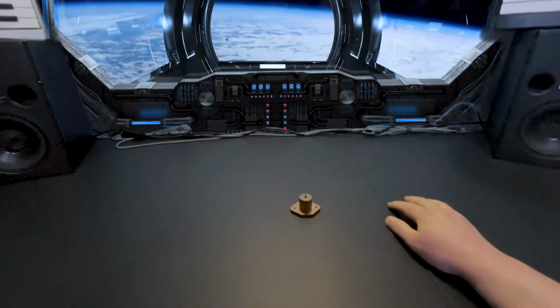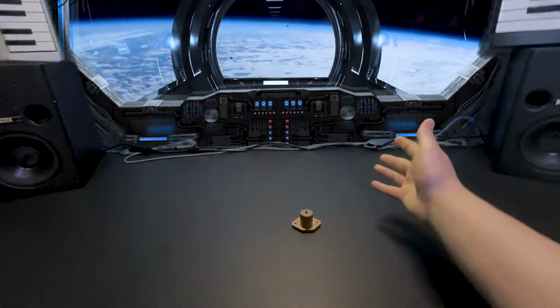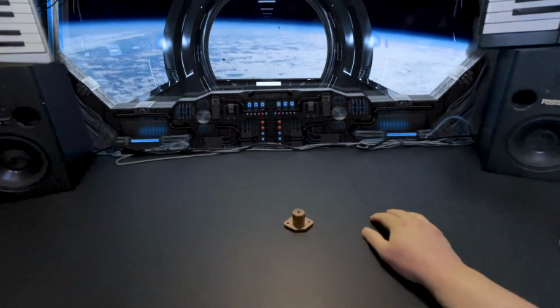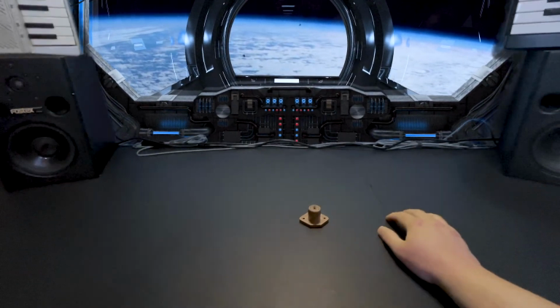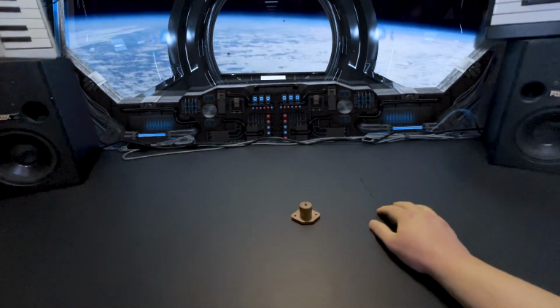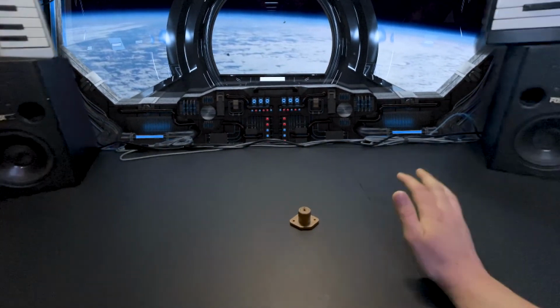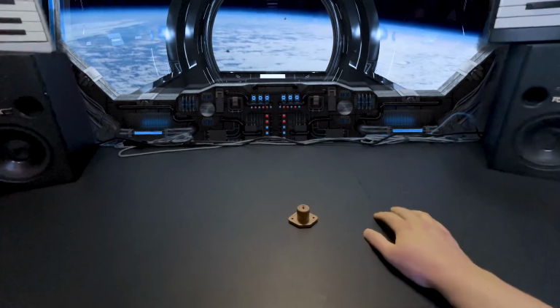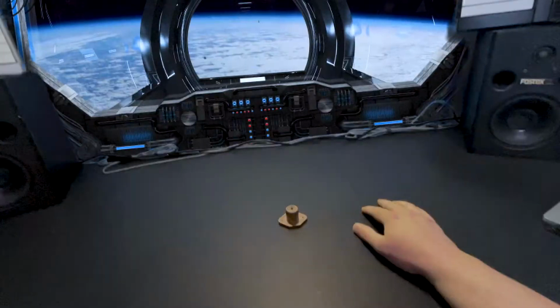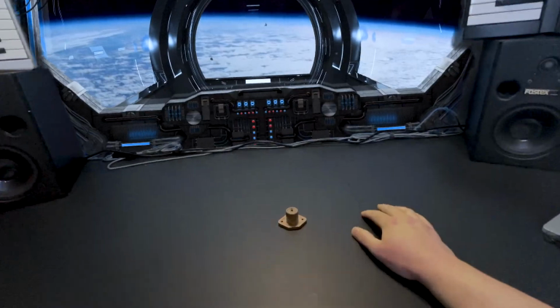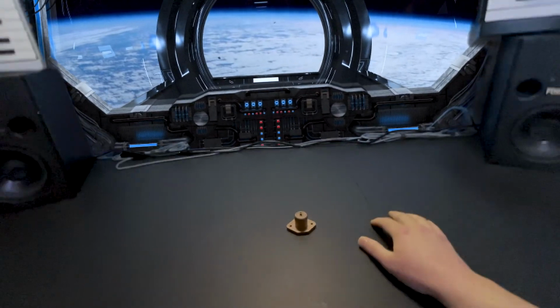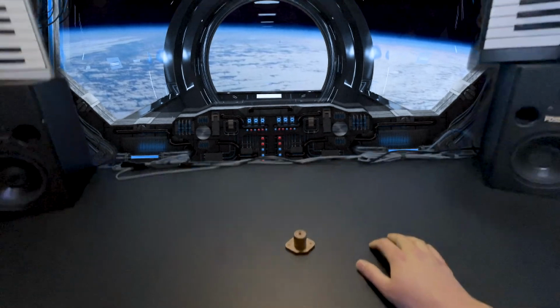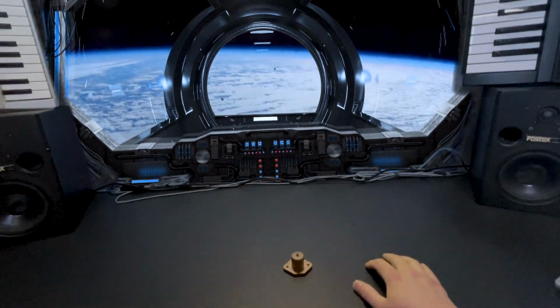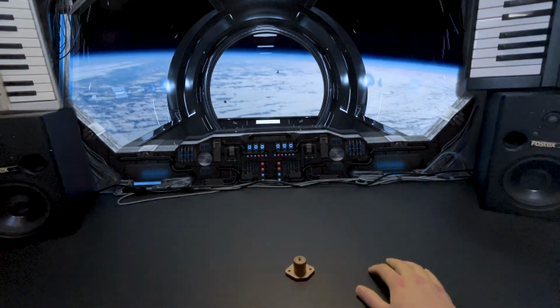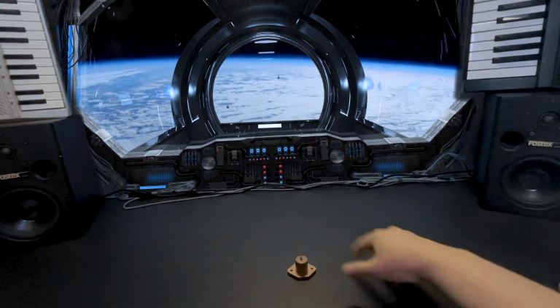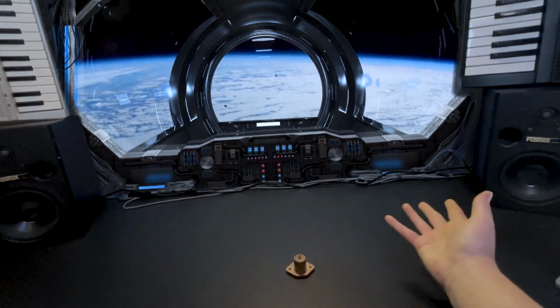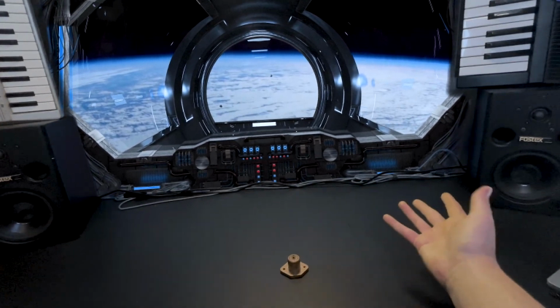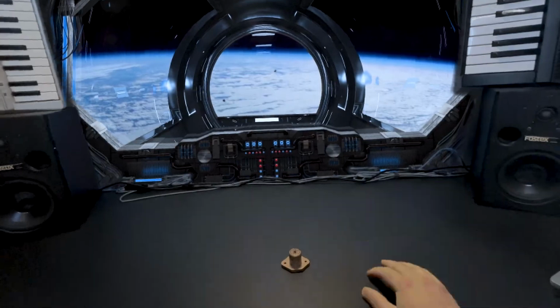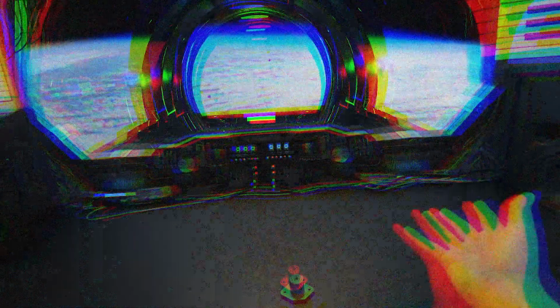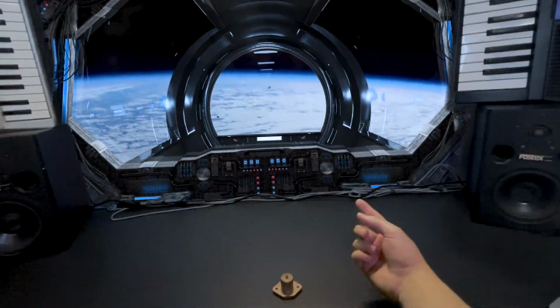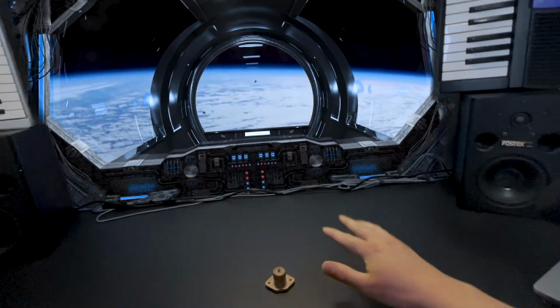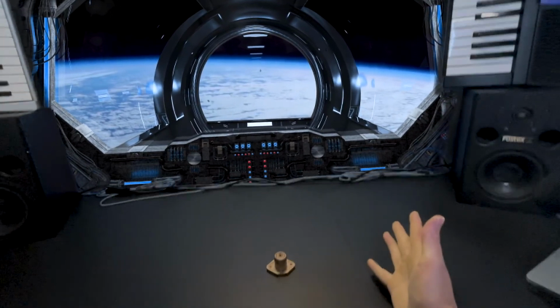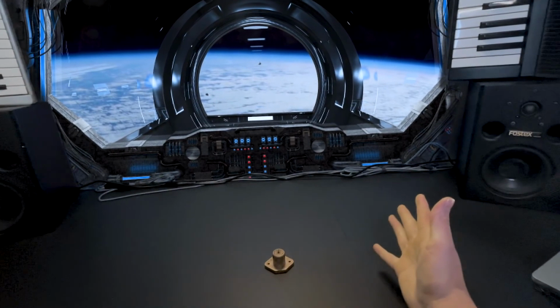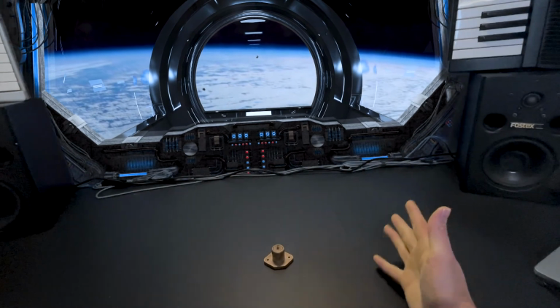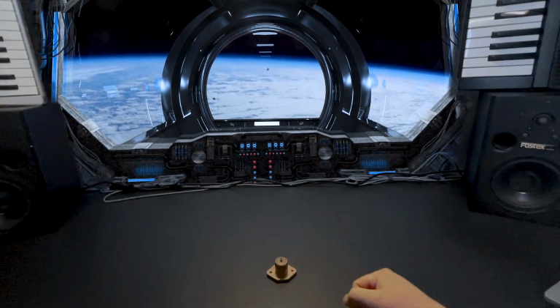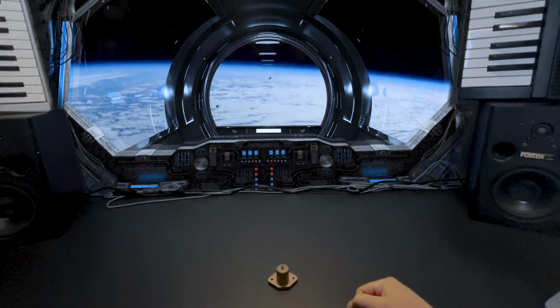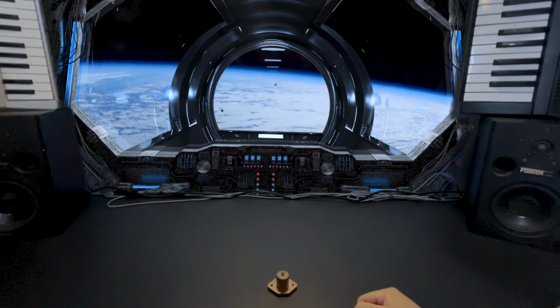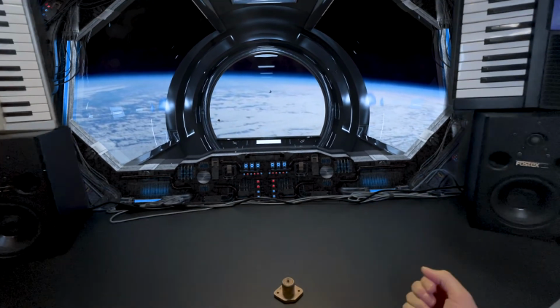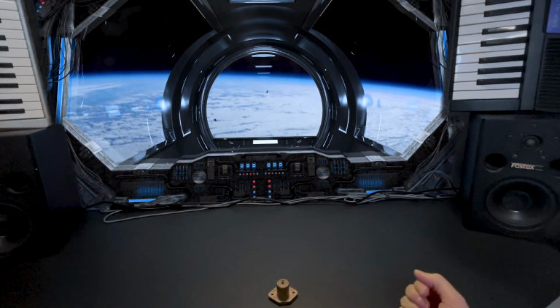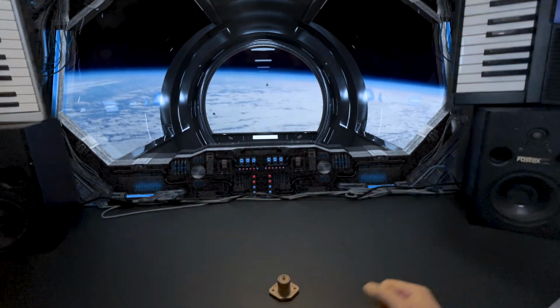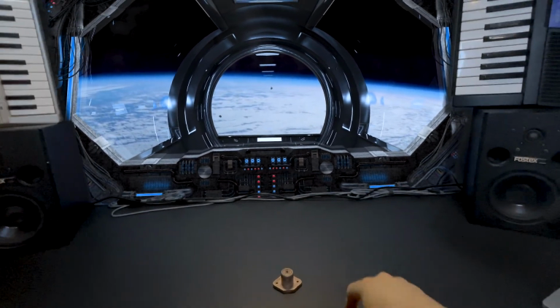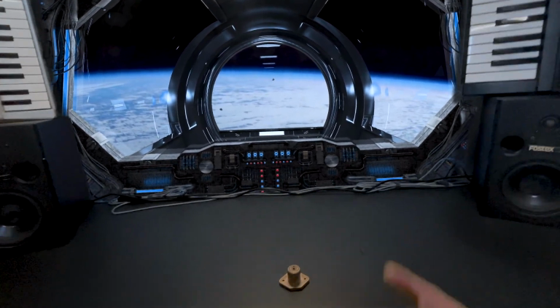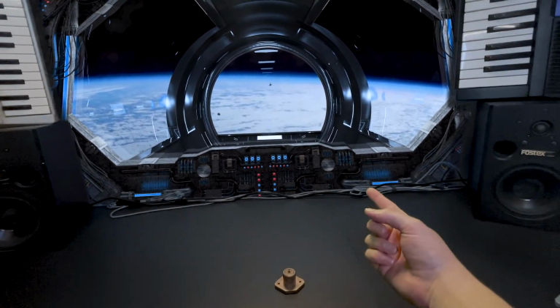Ahoy there, and welcome aboard the Puddle Ship! How do you like the new digs? I've redecorated! Now I'm in space! And I didn't even have to become a billionaire to do it! Suck on that, Bezos!